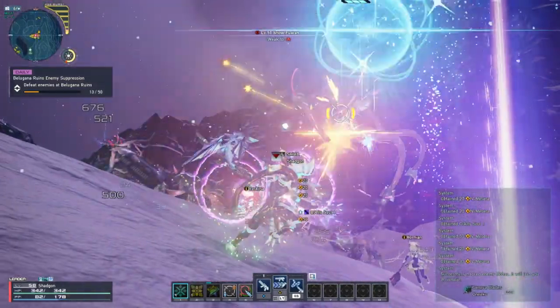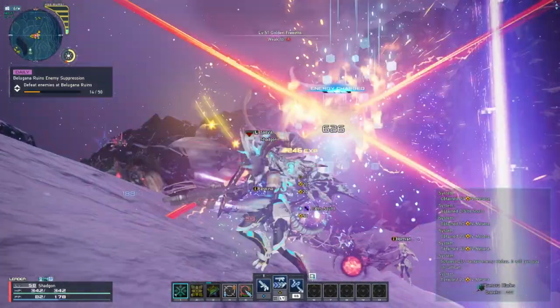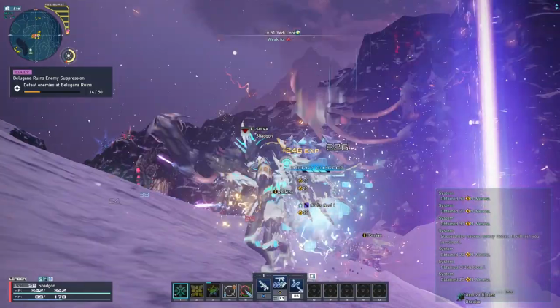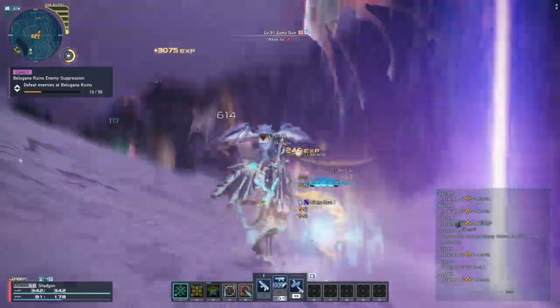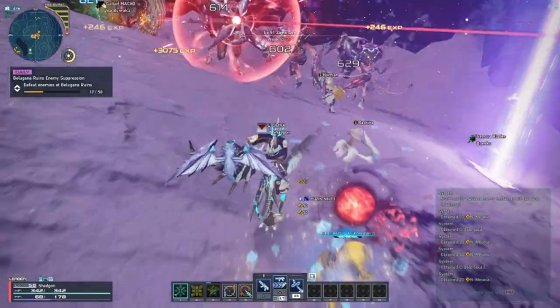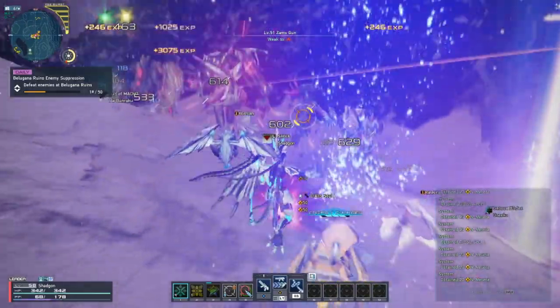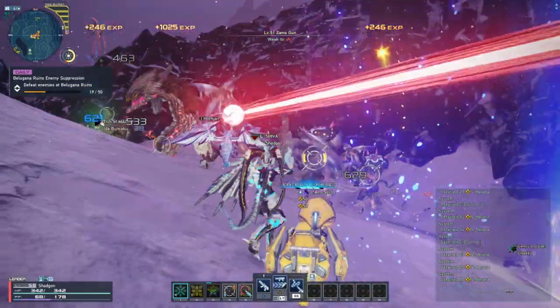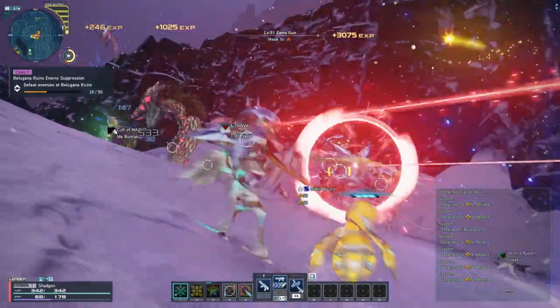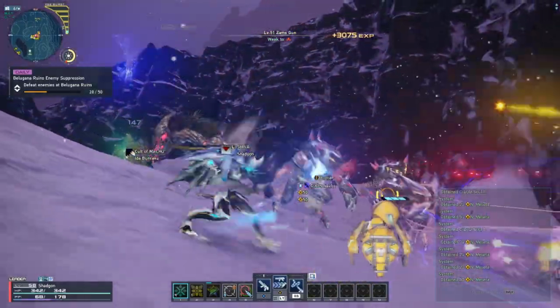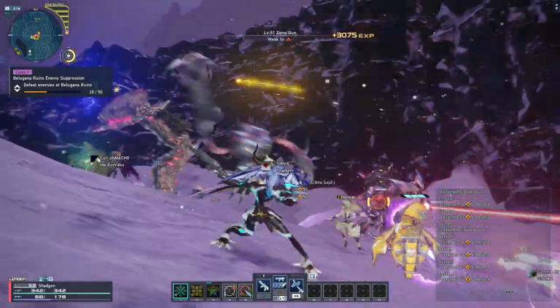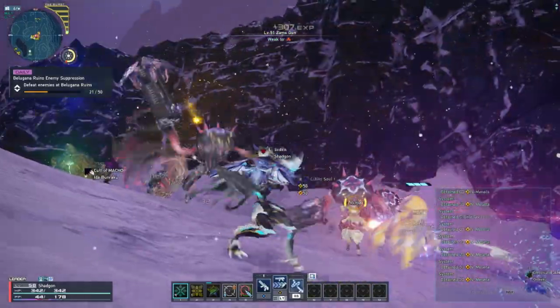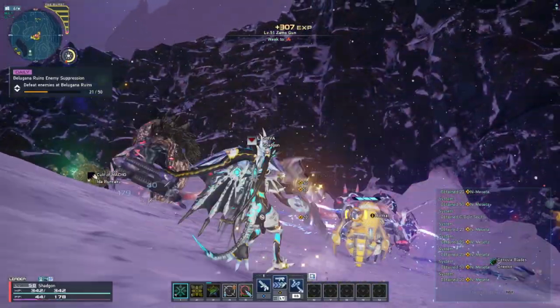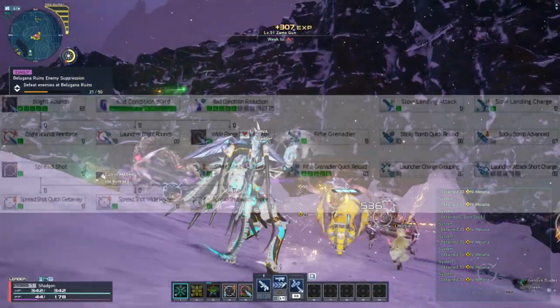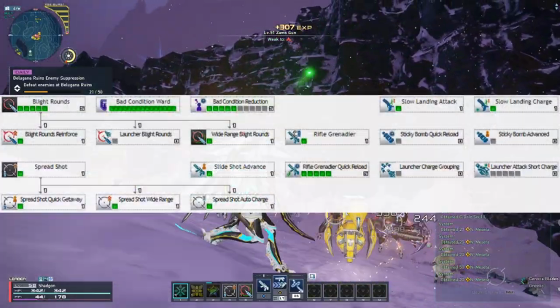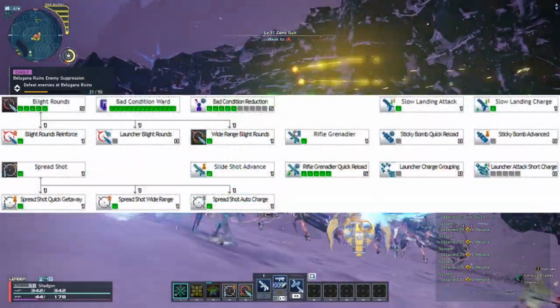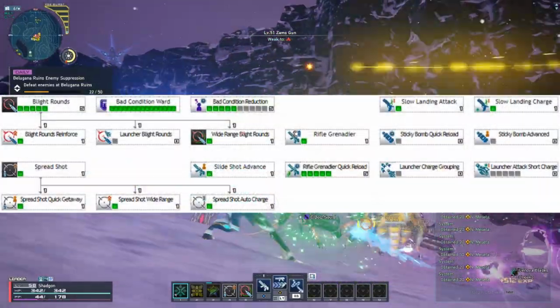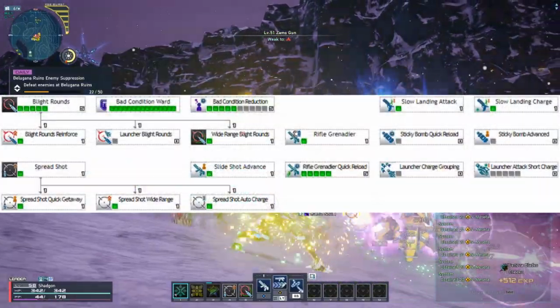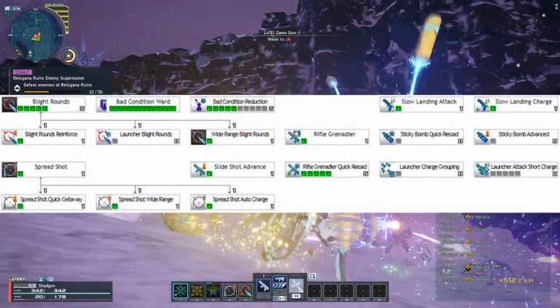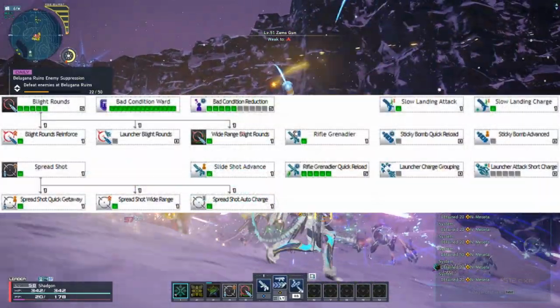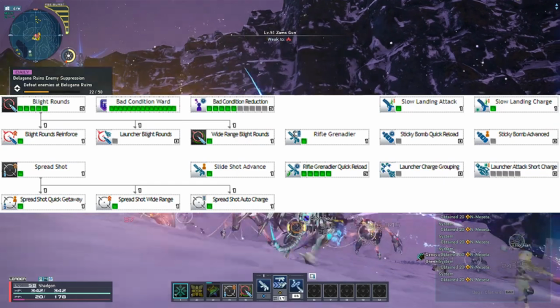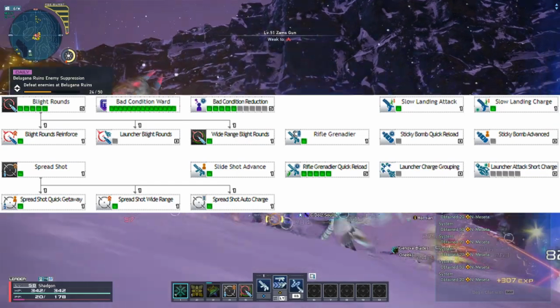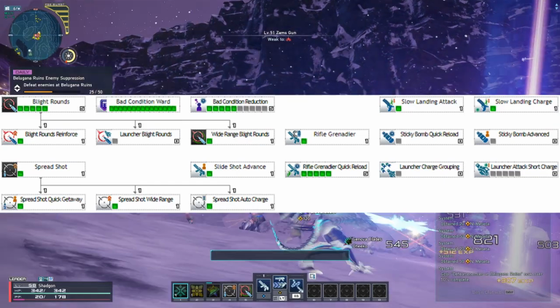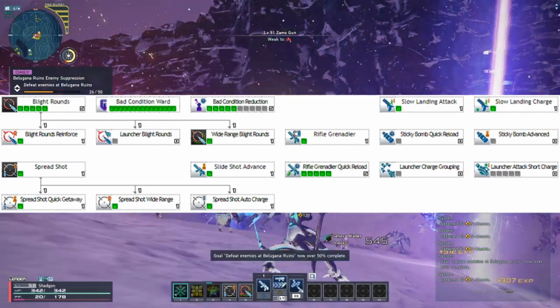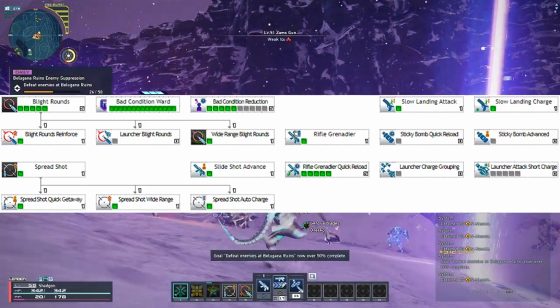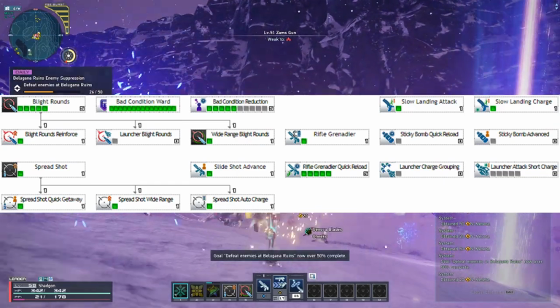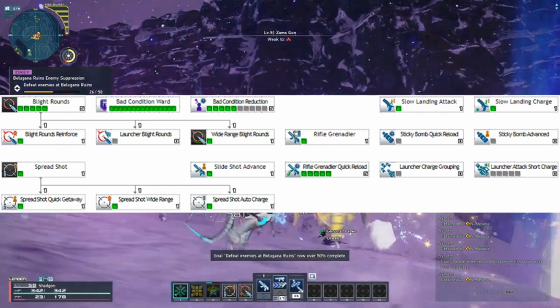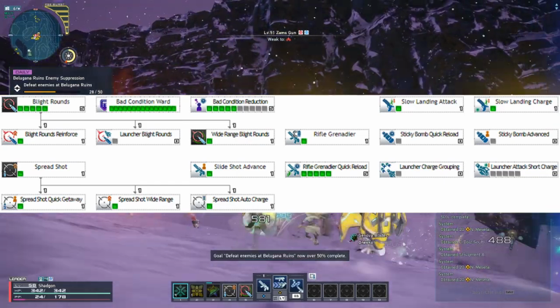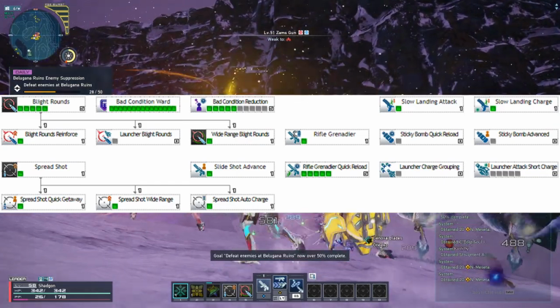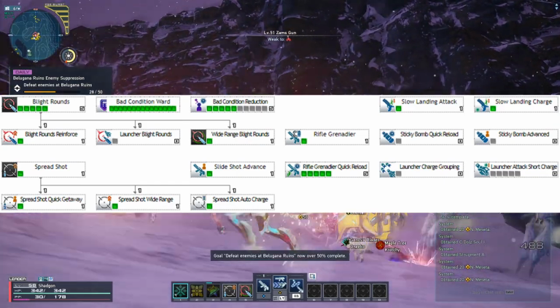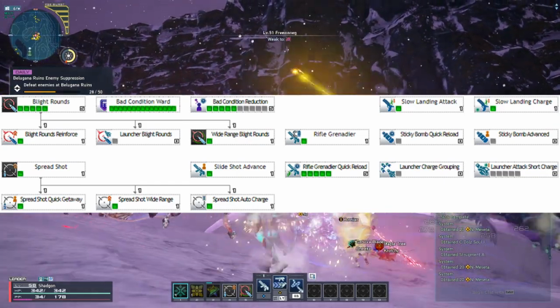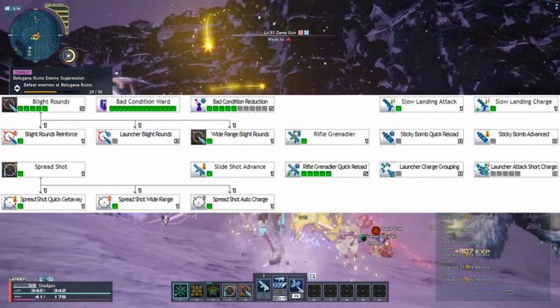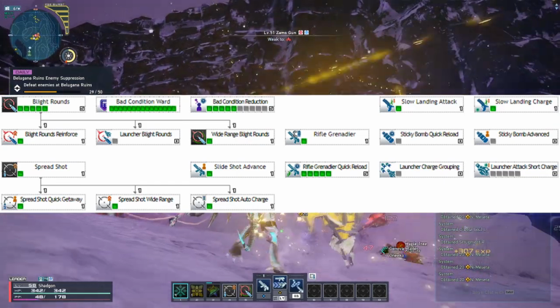Let's talk about your class tree. At the time of this recording, we have a maximum of 40 skill points to spend. Here's how we spend them.